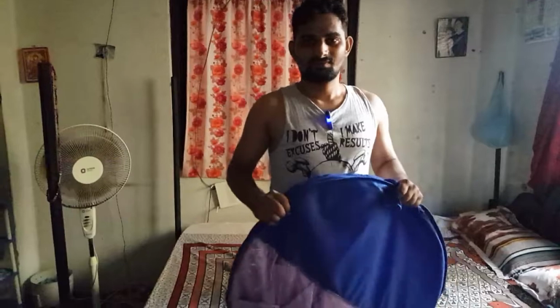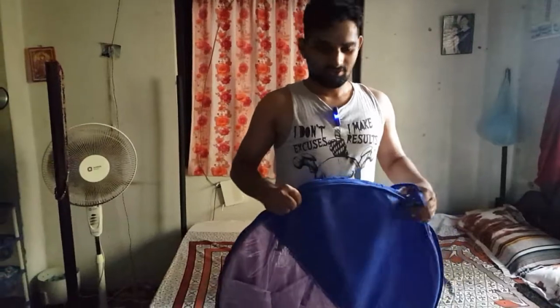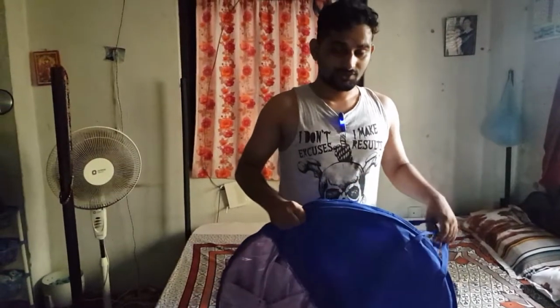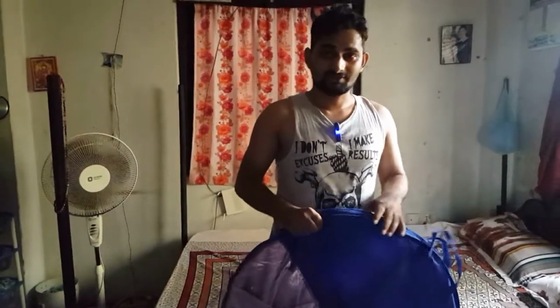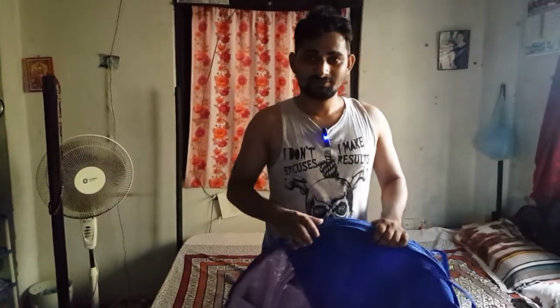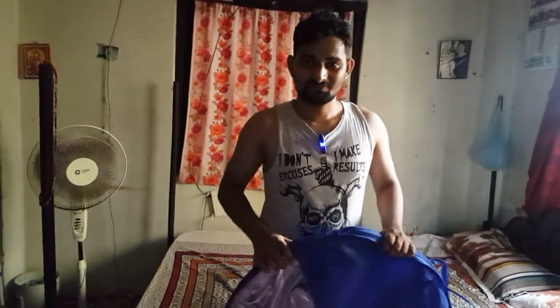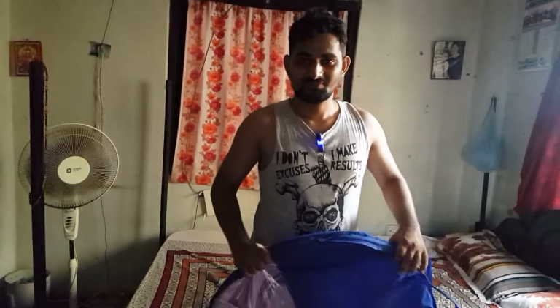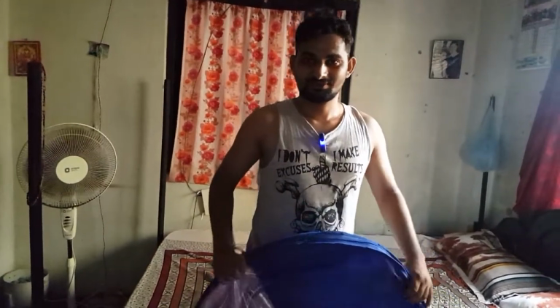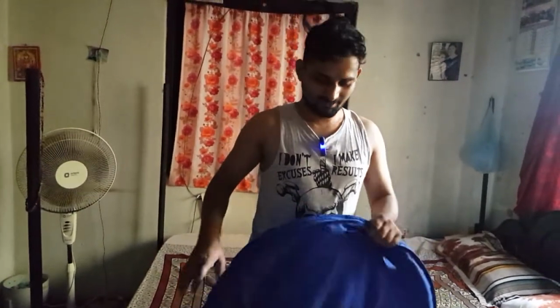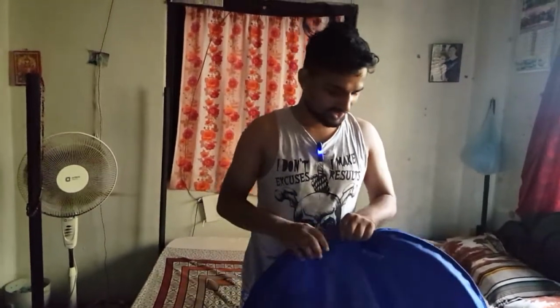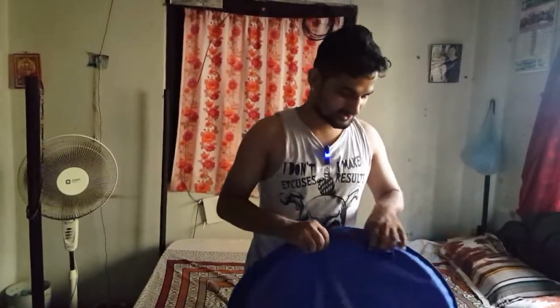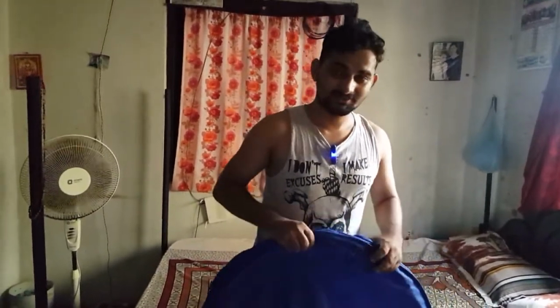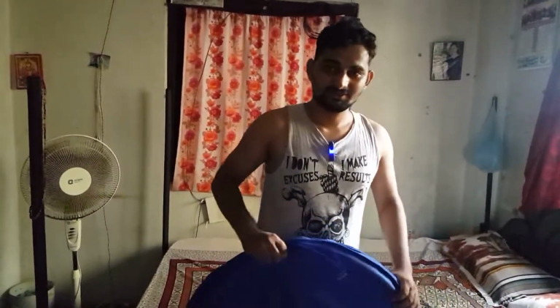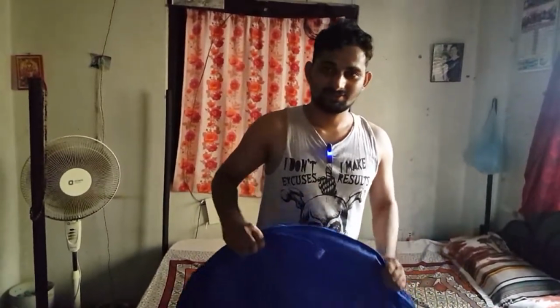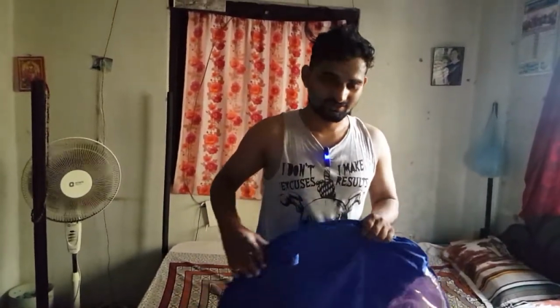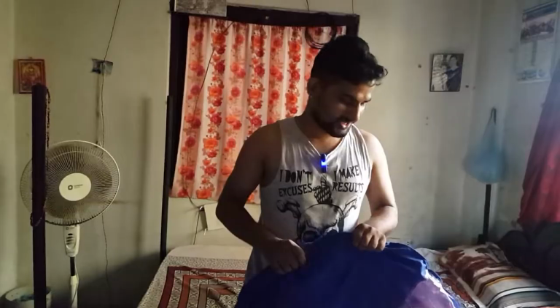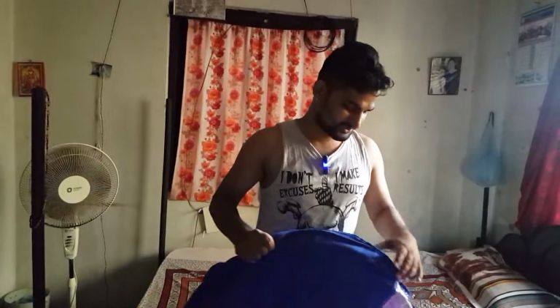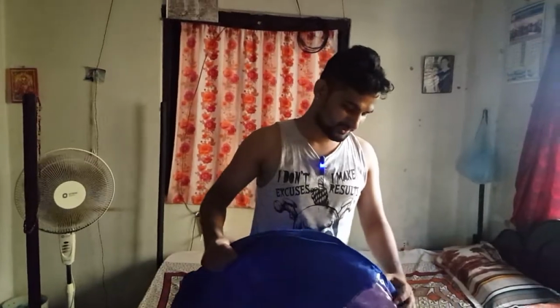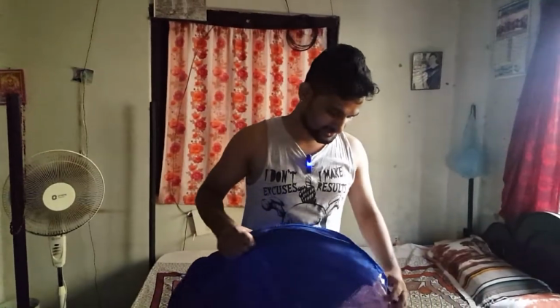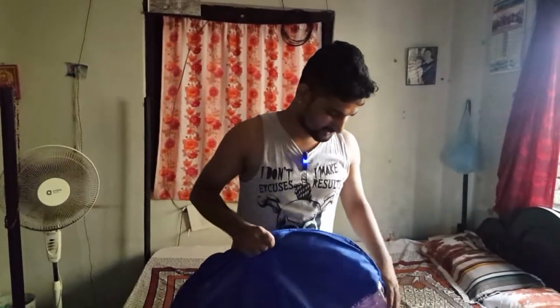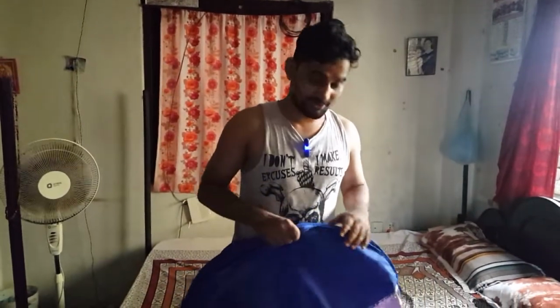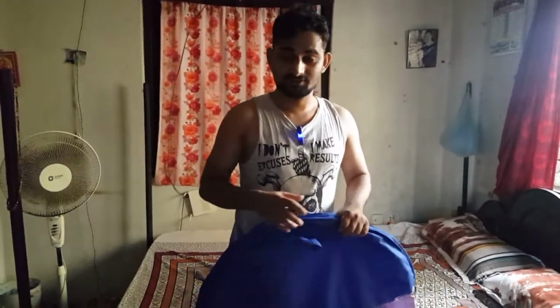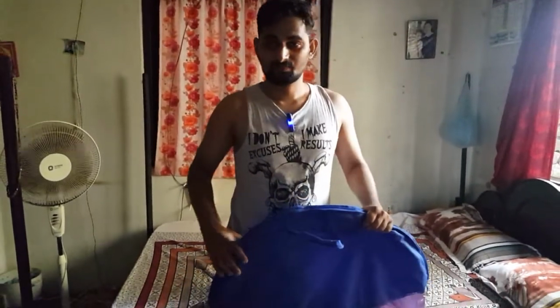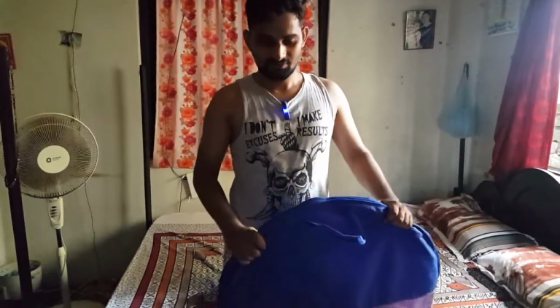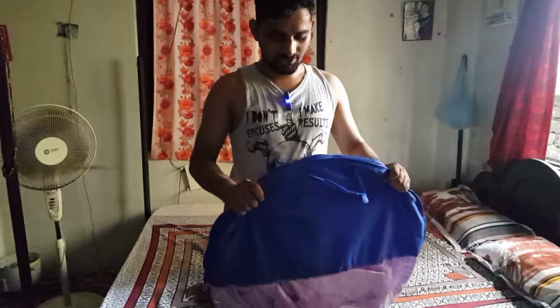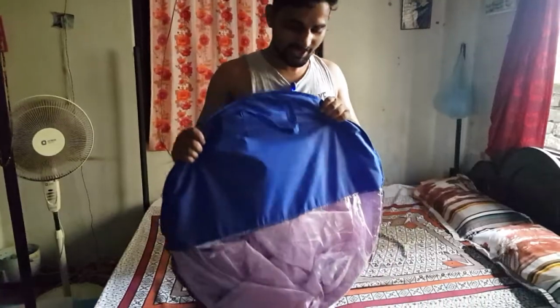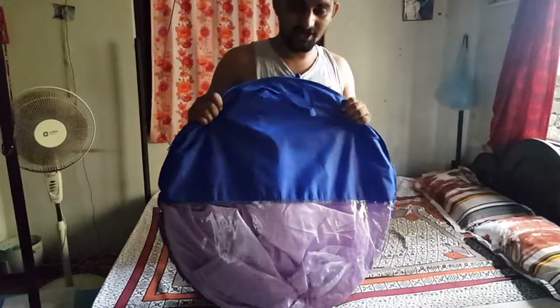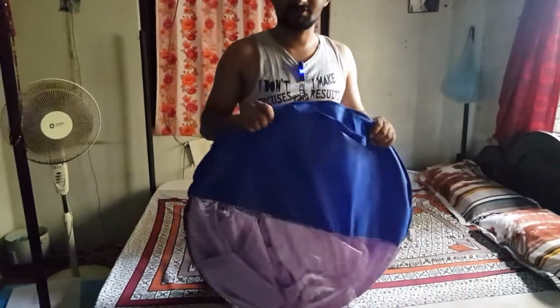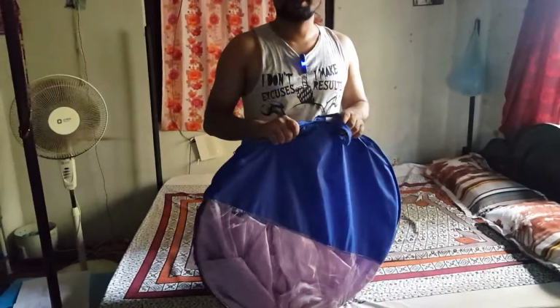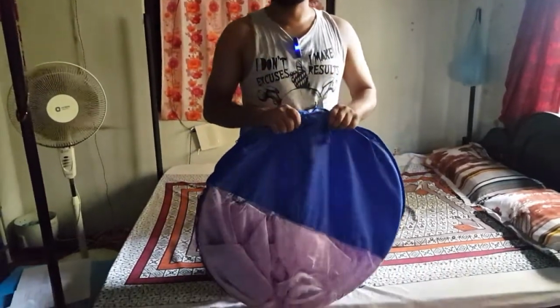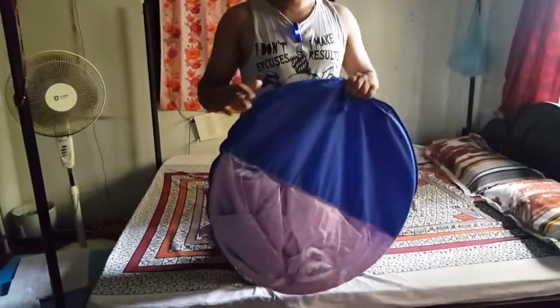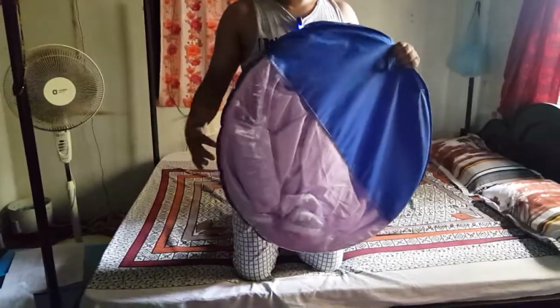Hello everyone, welcome to this new video.